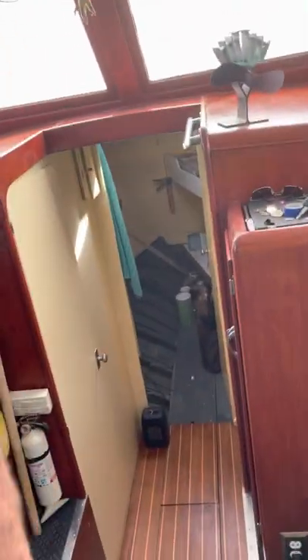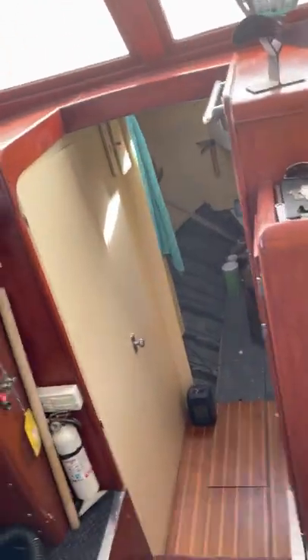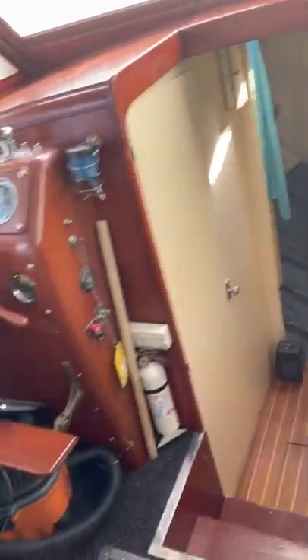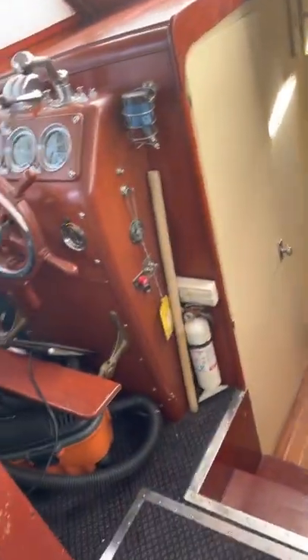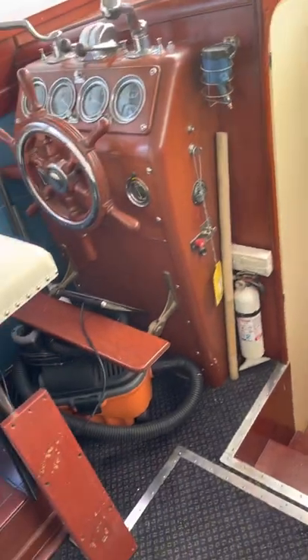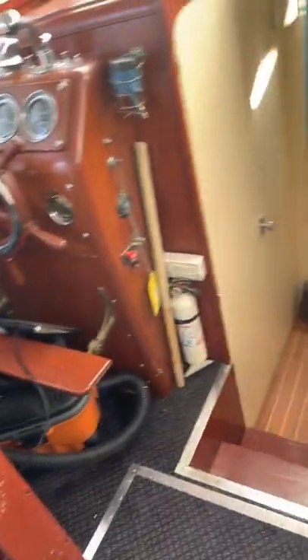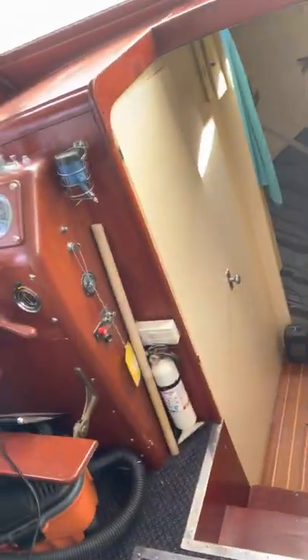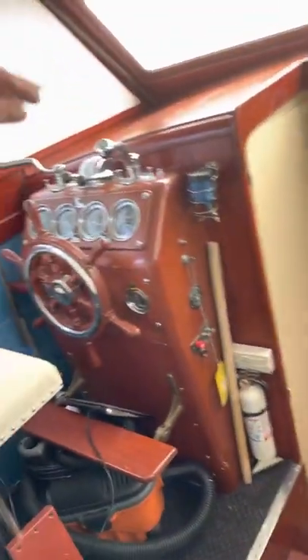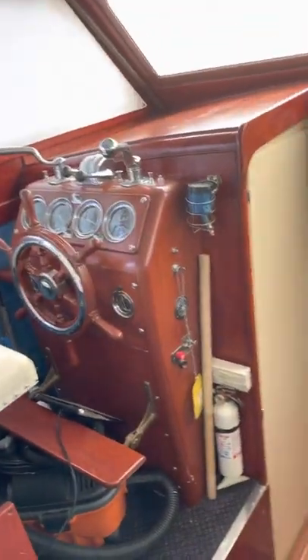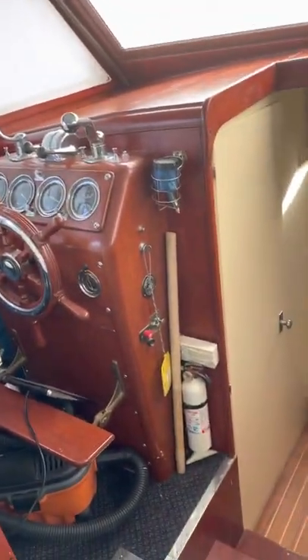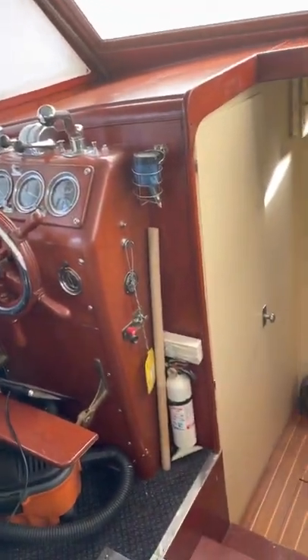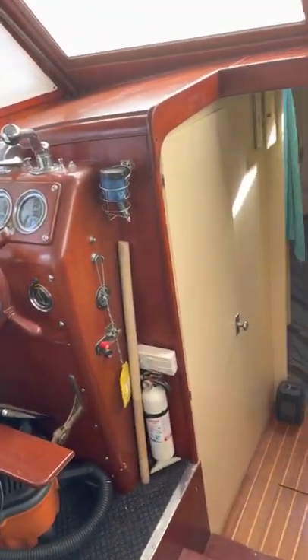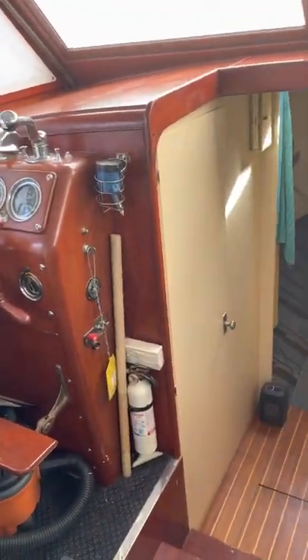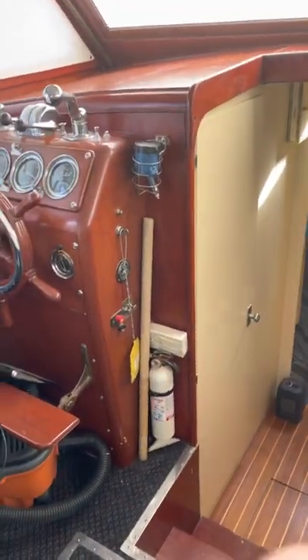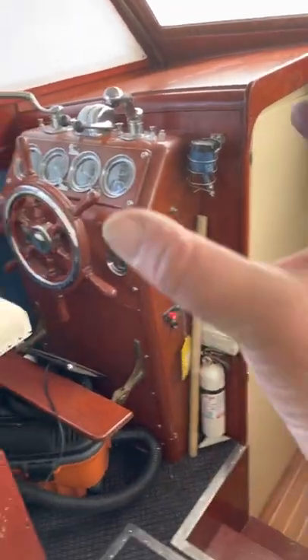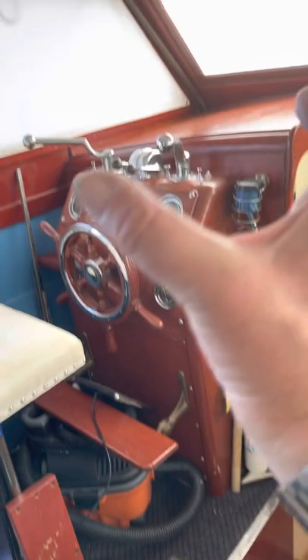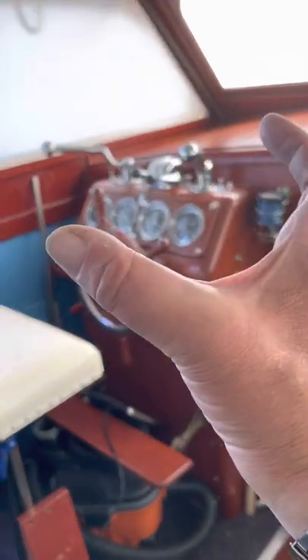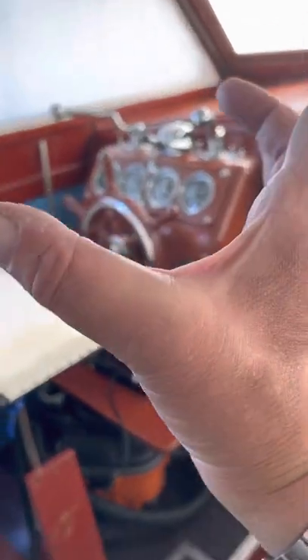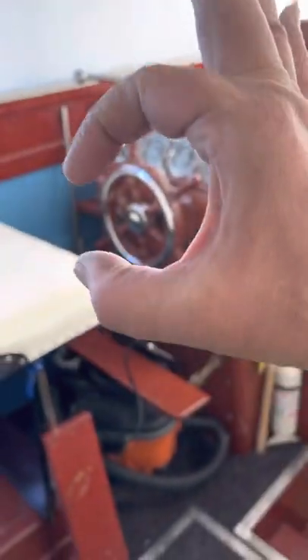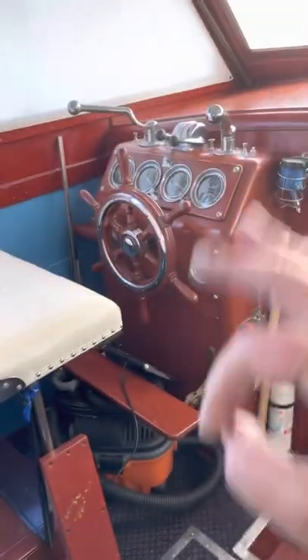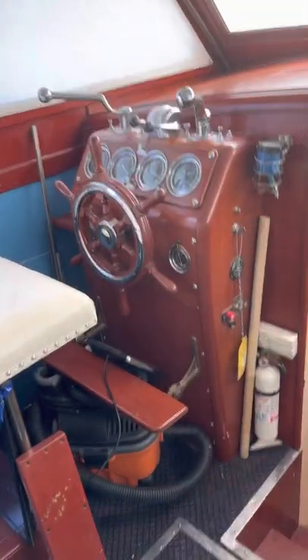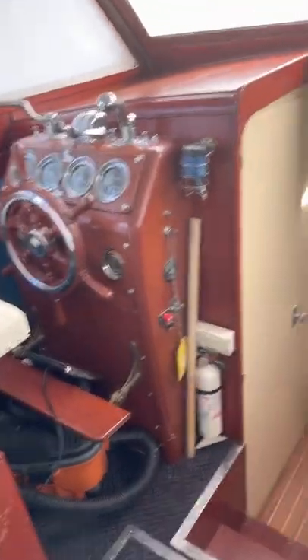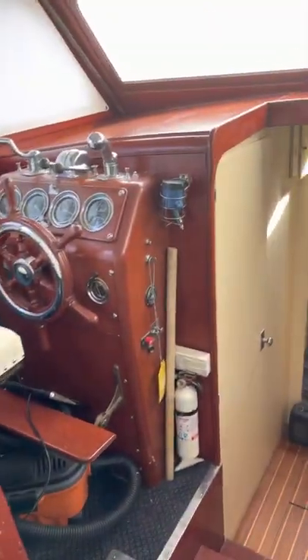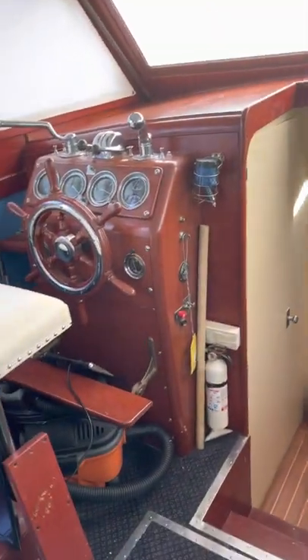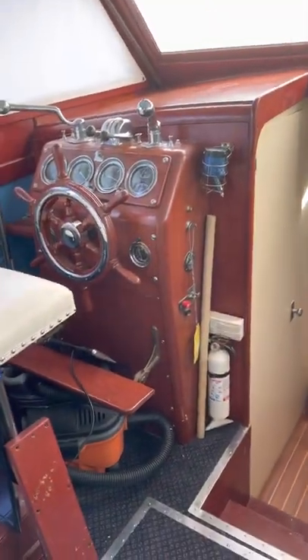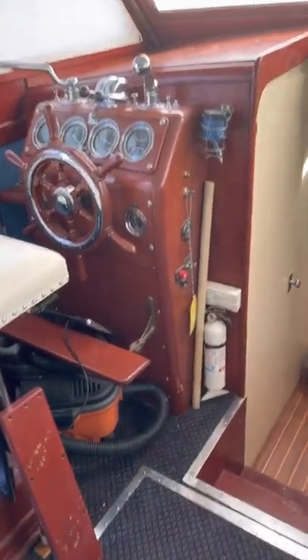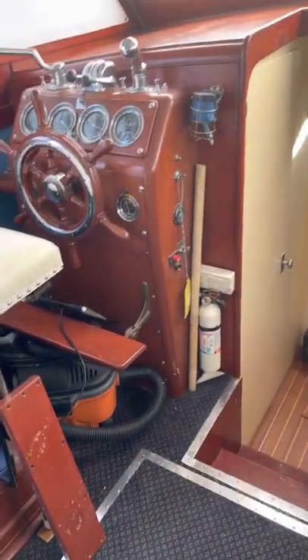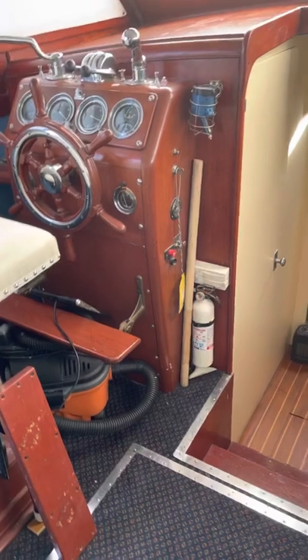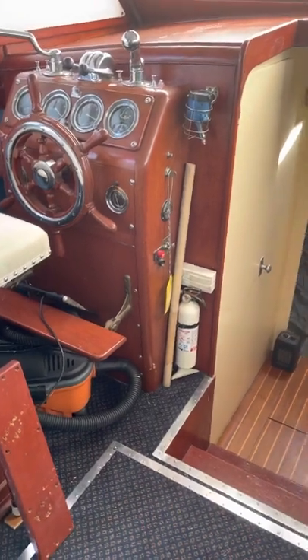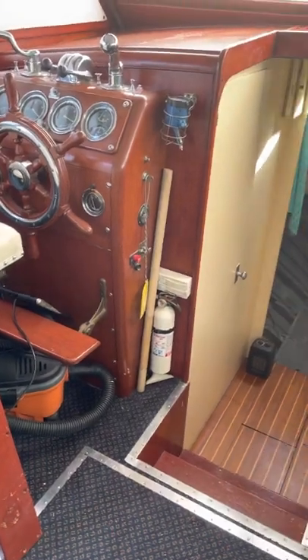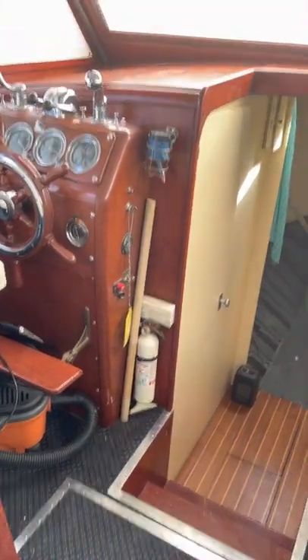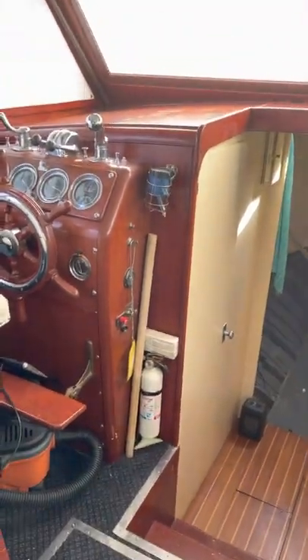I've got a little wood stove on my other boat — the Dickinson solid fuel. You just put little tiny pieces of hardwood in it and it'll cook you right out of the boat in minutes.